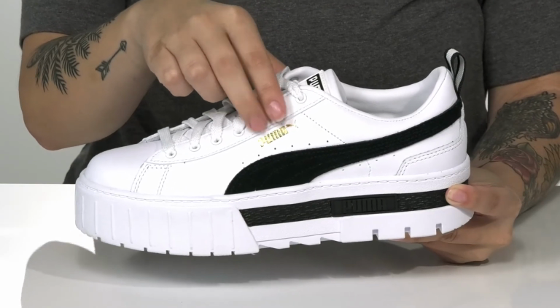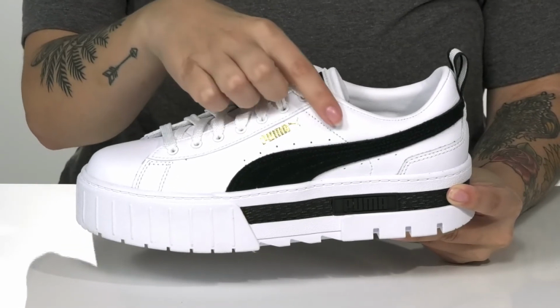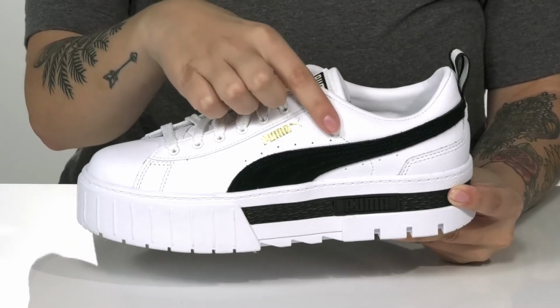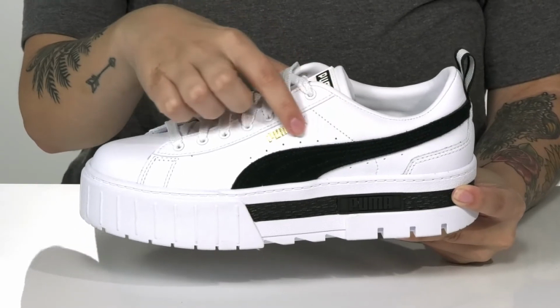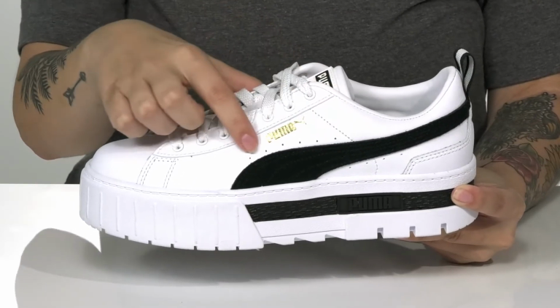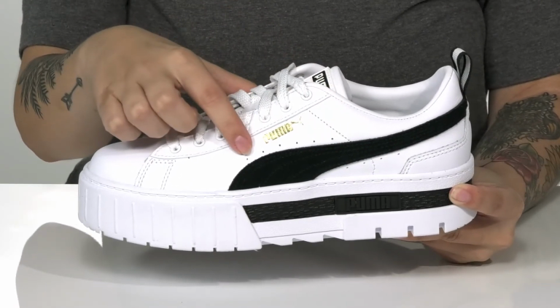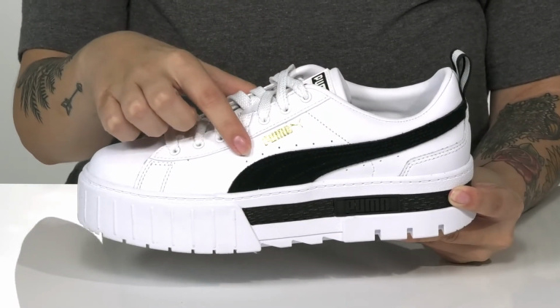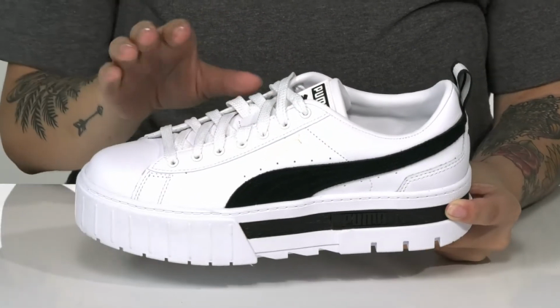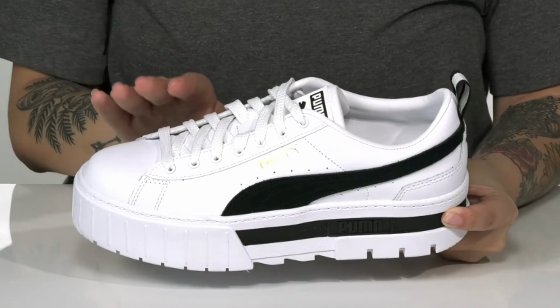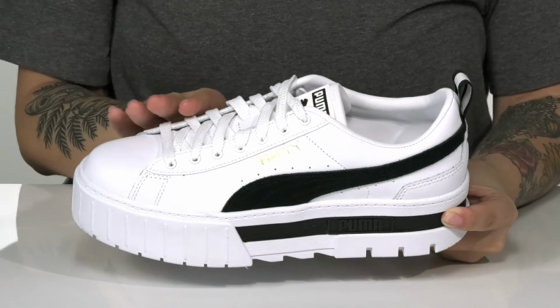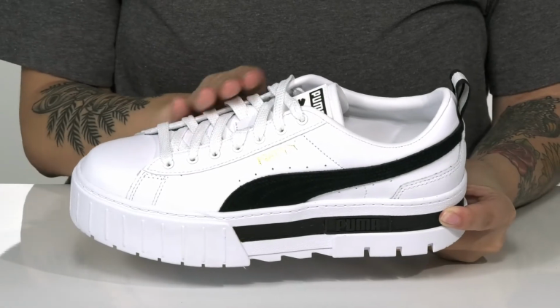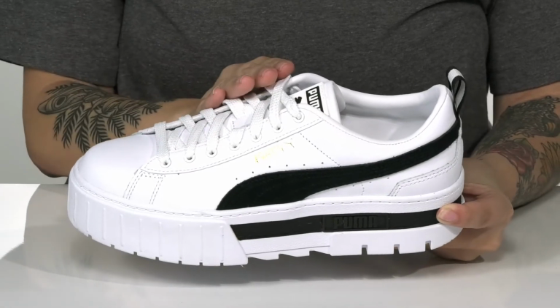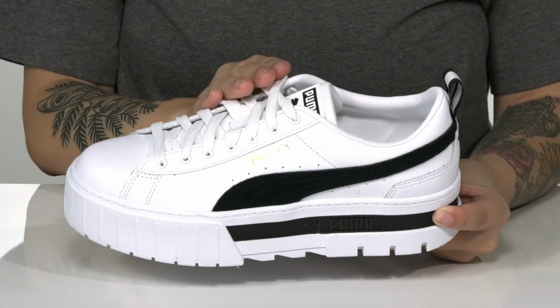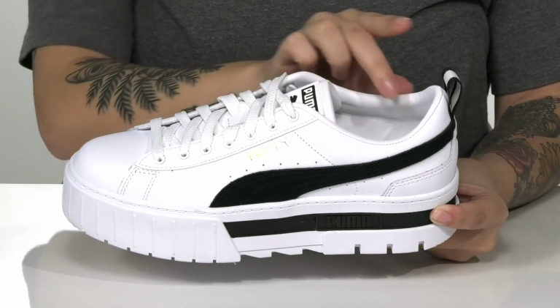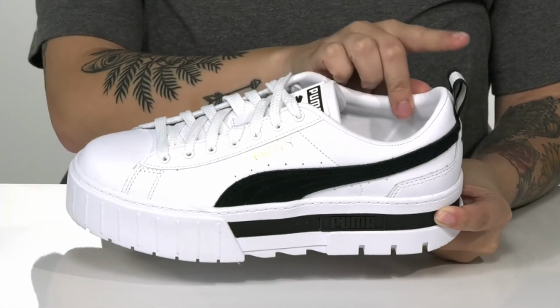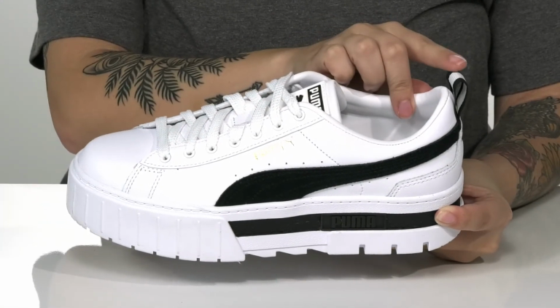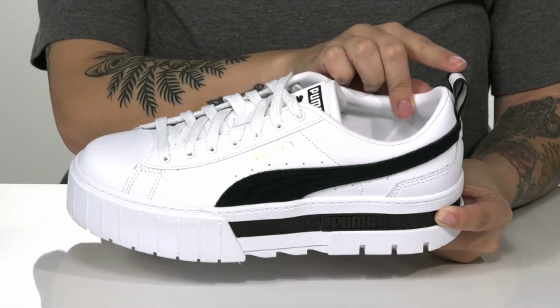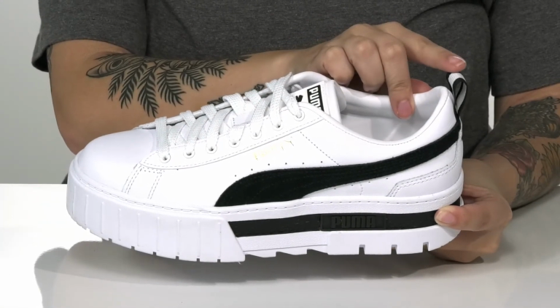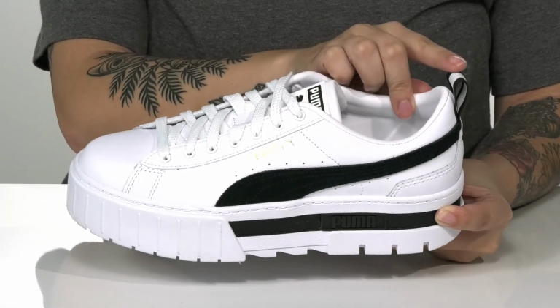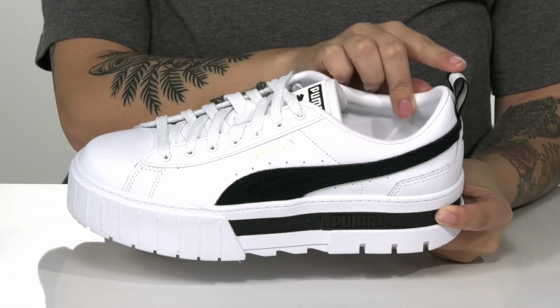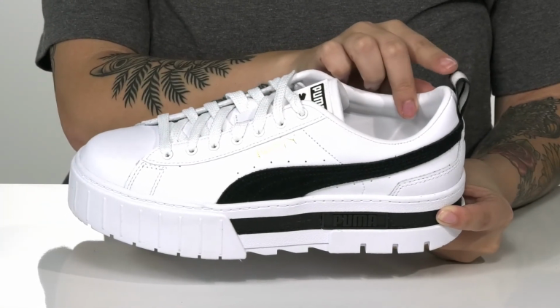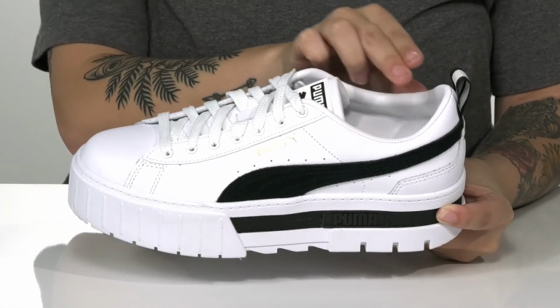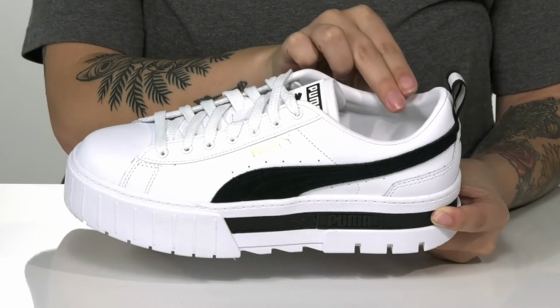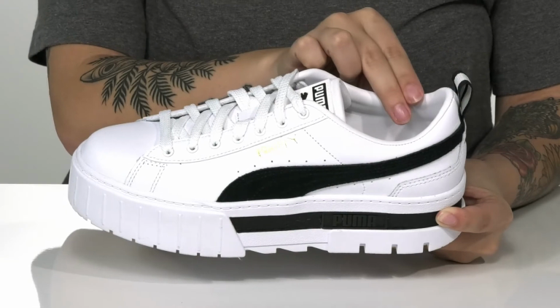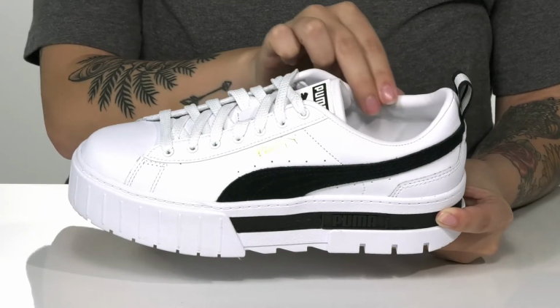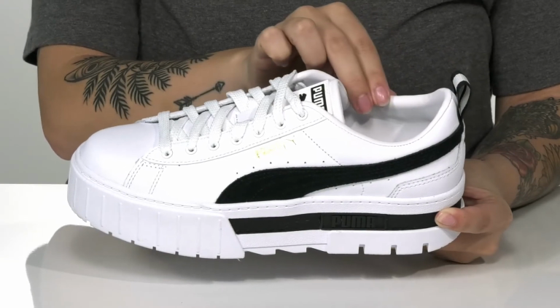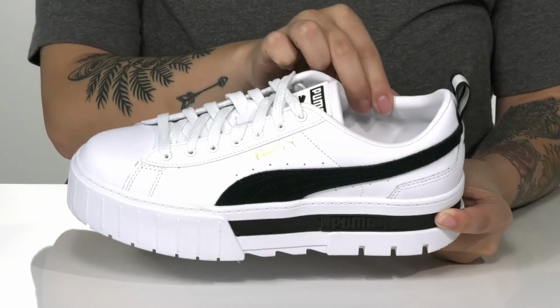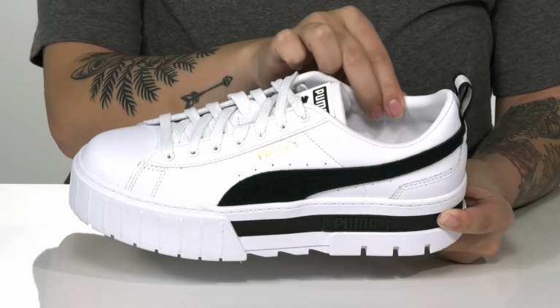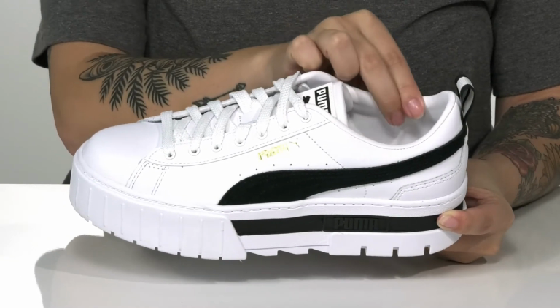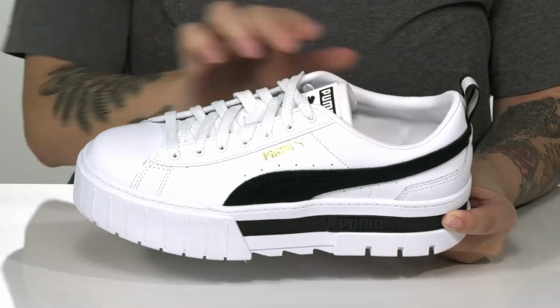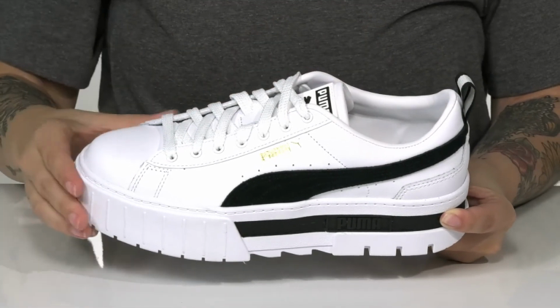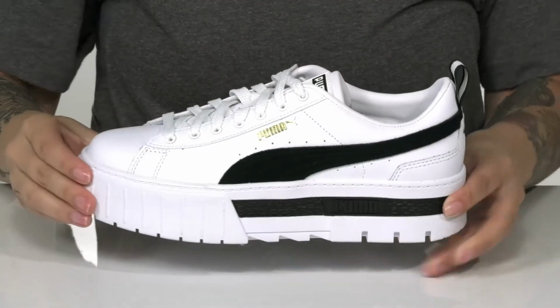On each side, there is perforated detailing. These have a traditional lace-up closure with a pull tab on the back to help you slip them on. There is a textile inner lining with a little bit of padding around the collar.